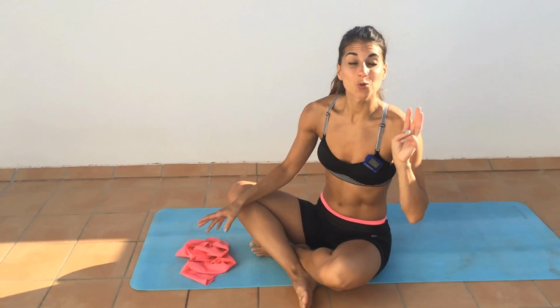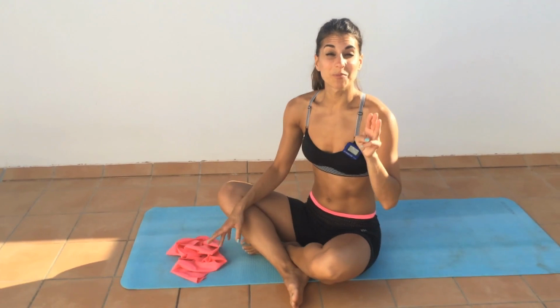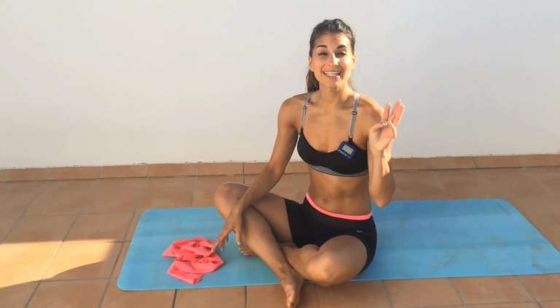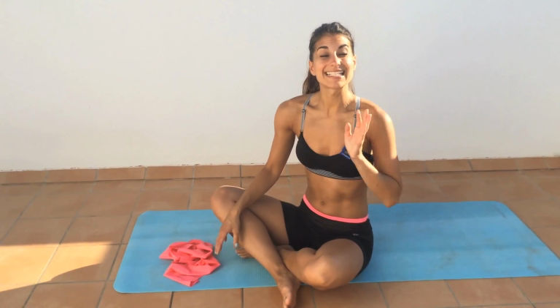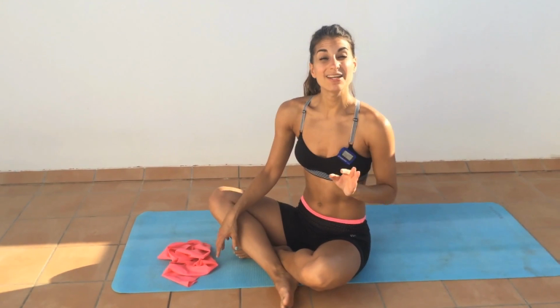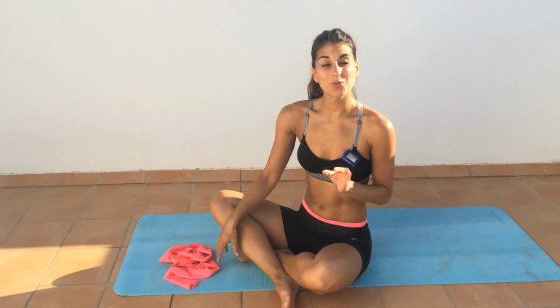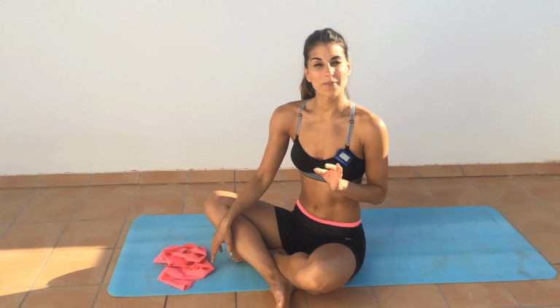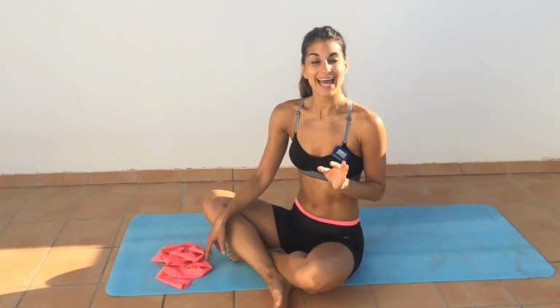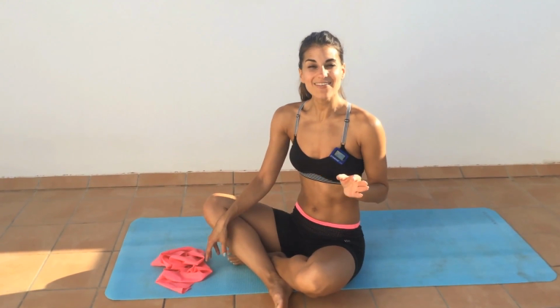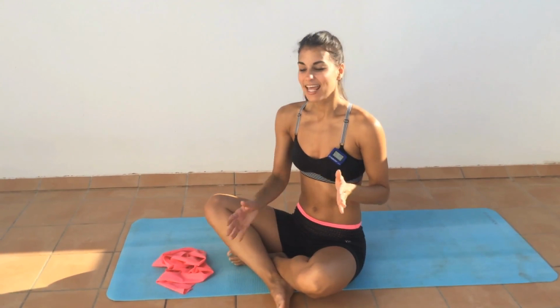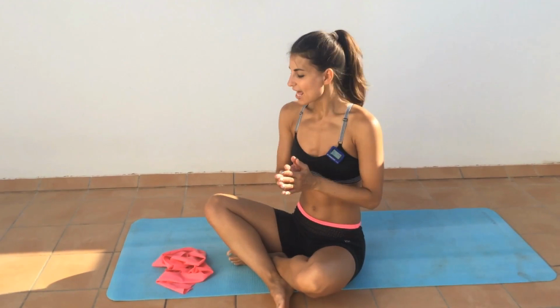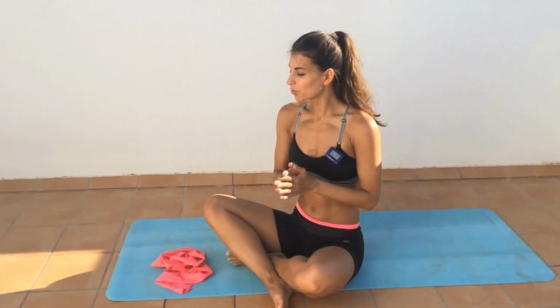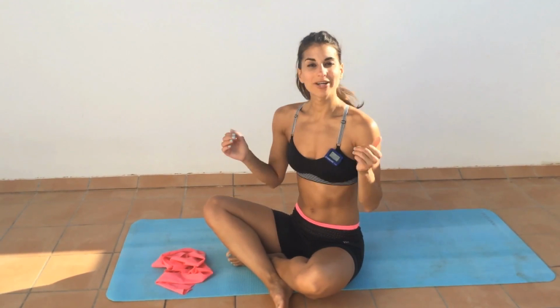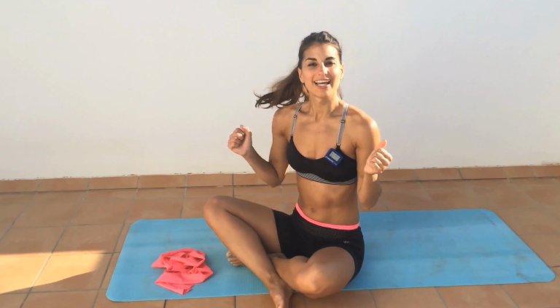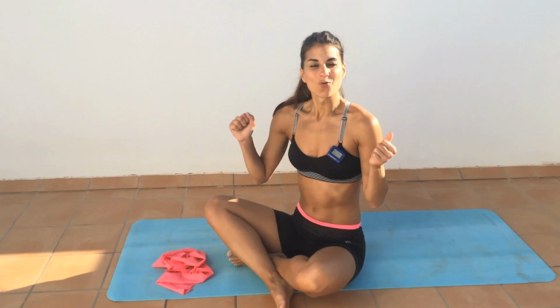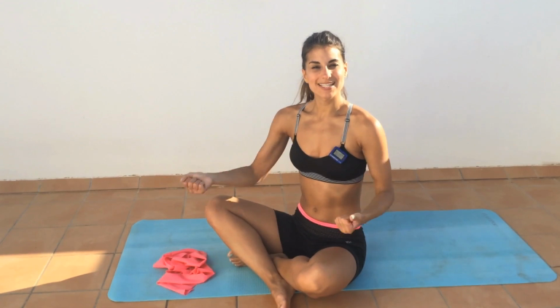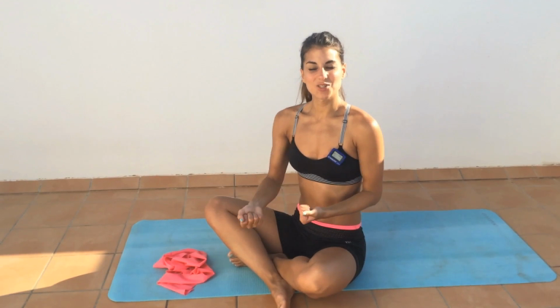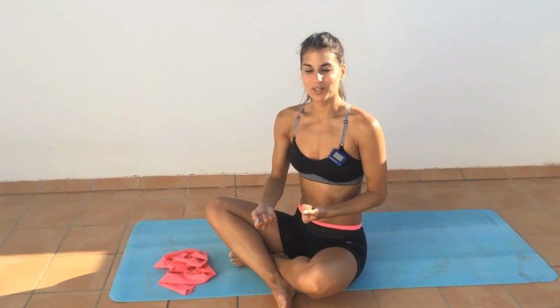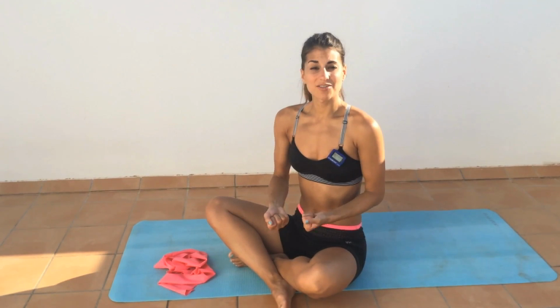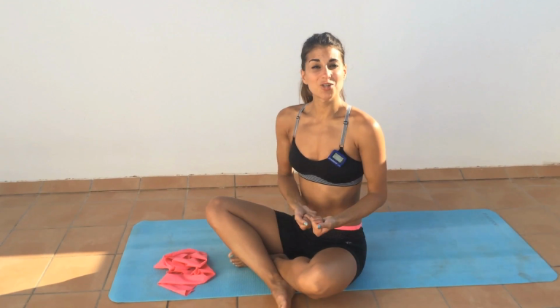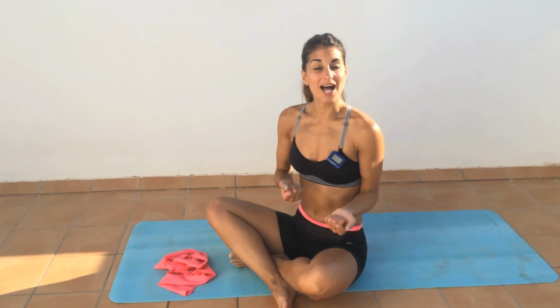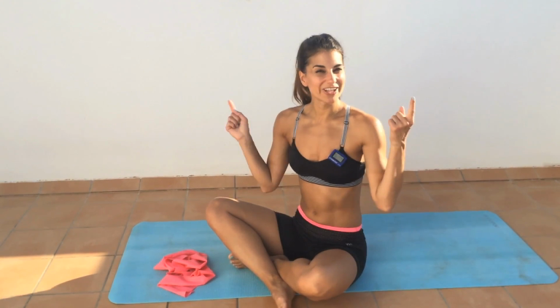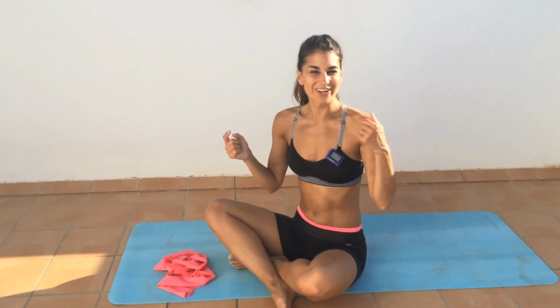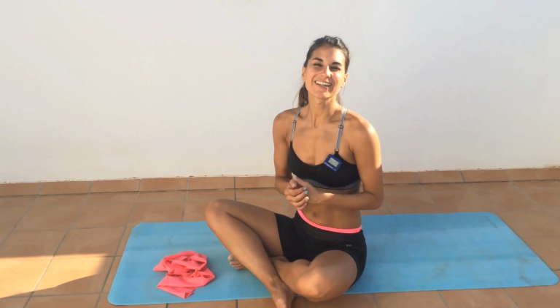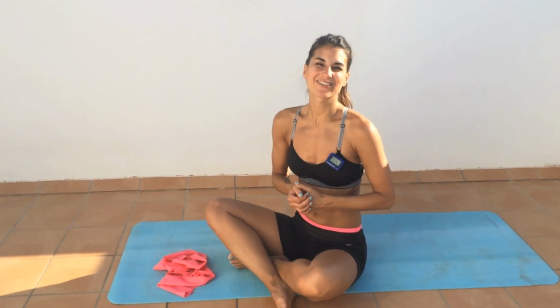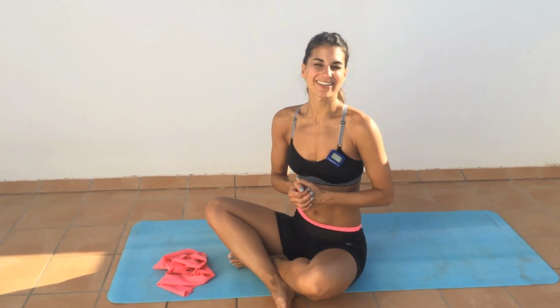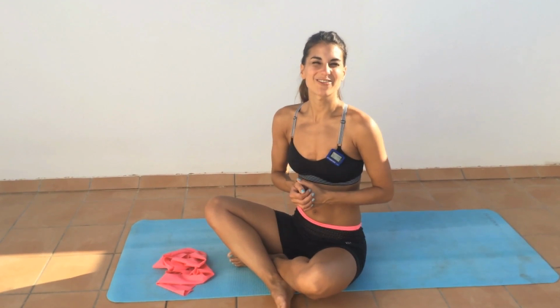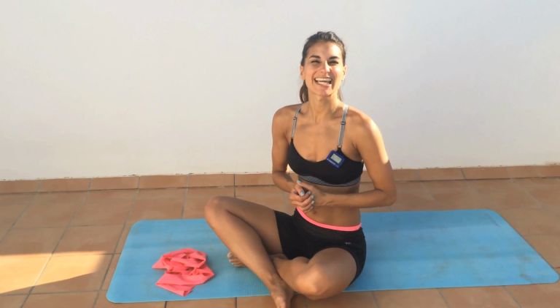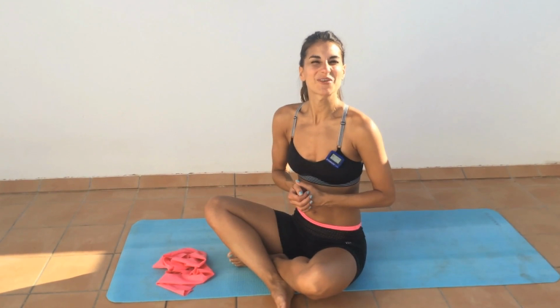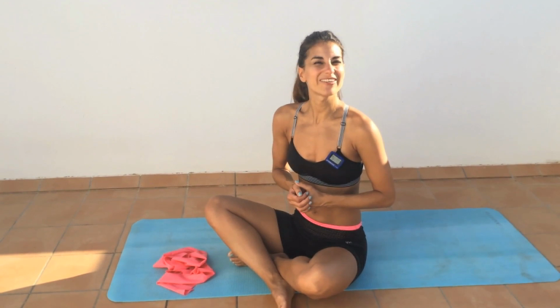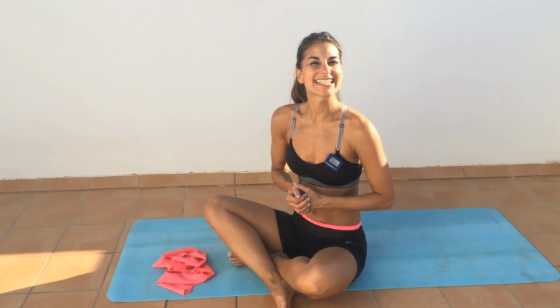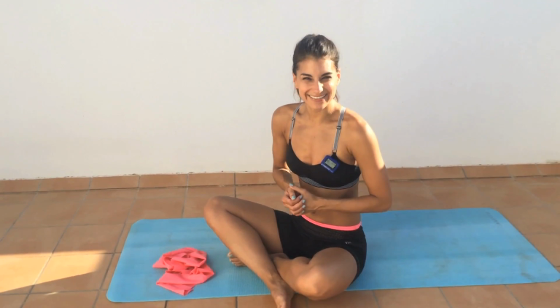You will have completed a 10-minute workout by the end of it, and it's a really great resistance workout to do on the go. So thanks for watching. I'm Kristi, watching Kay's Perfect Fitness TV.